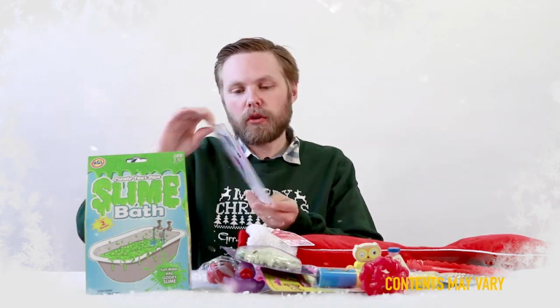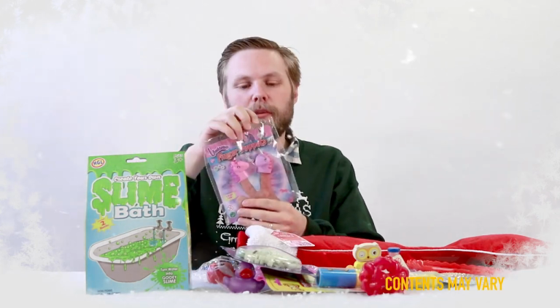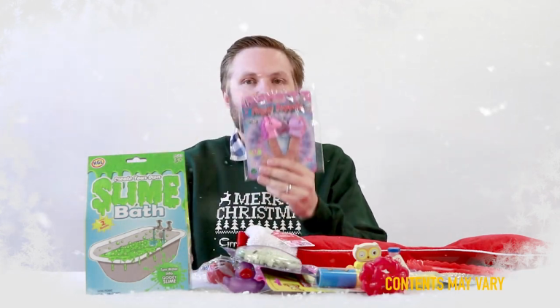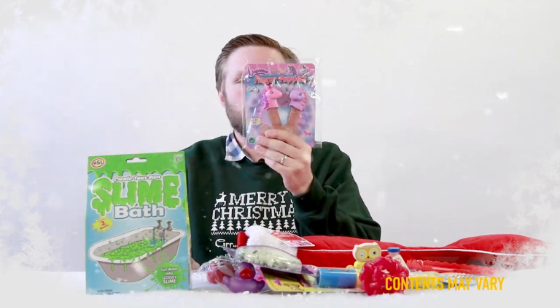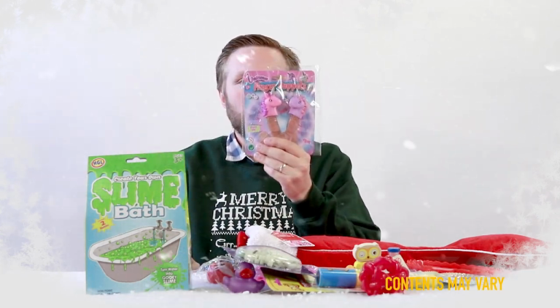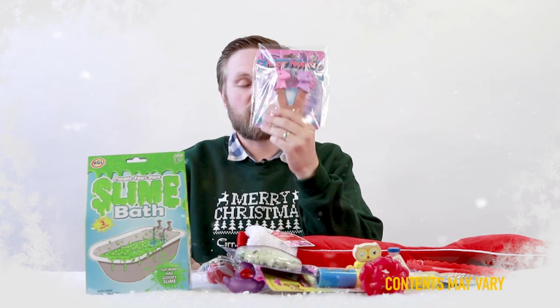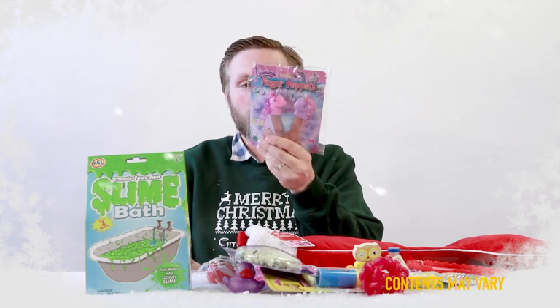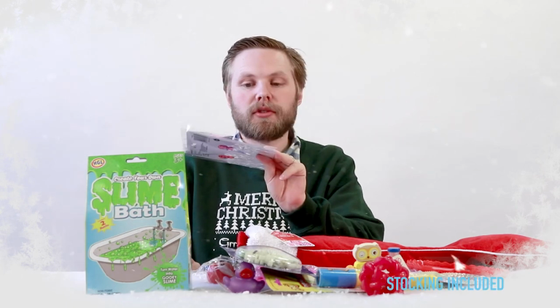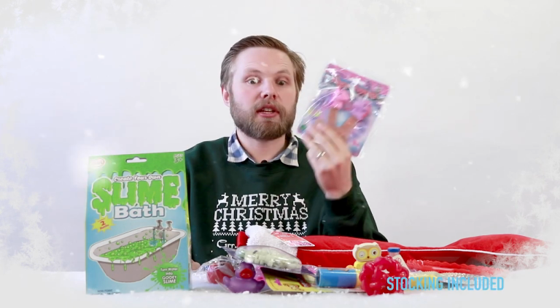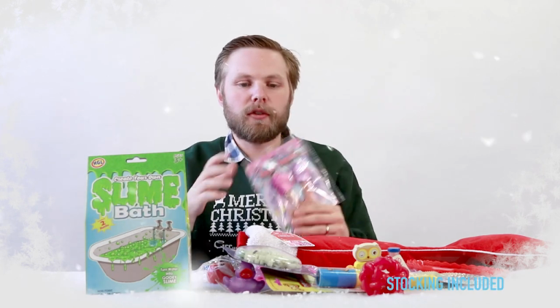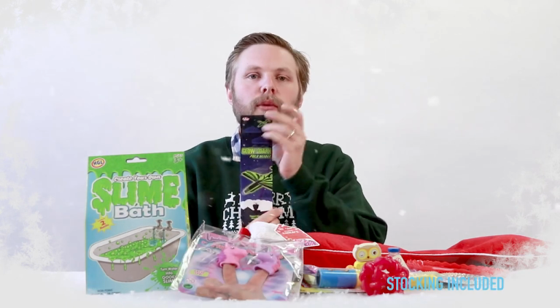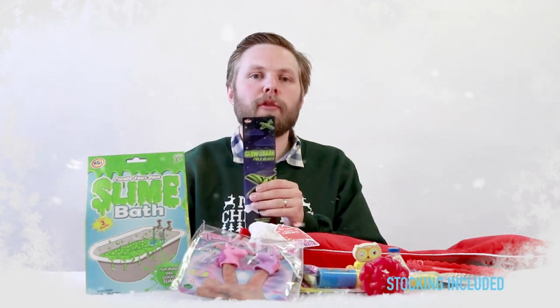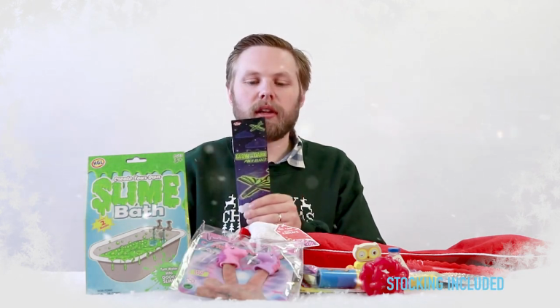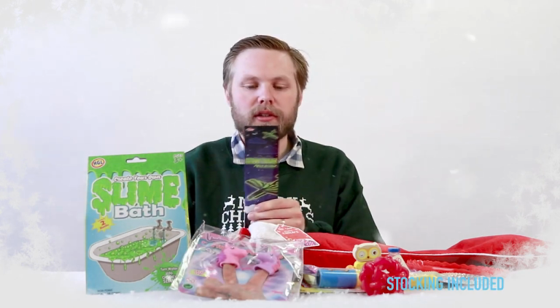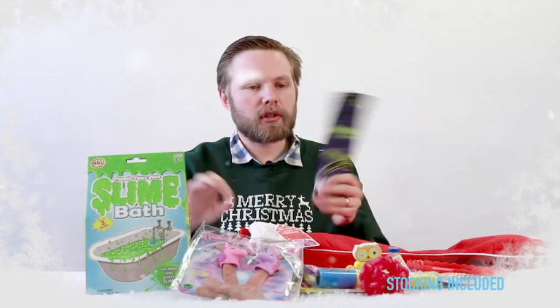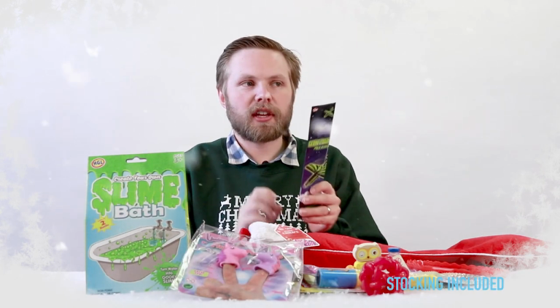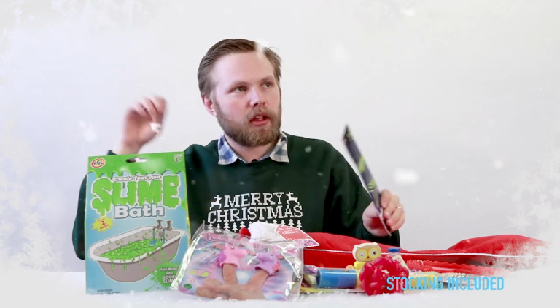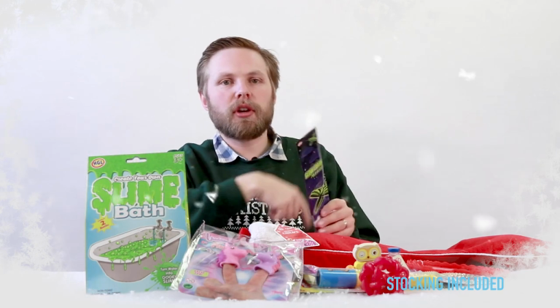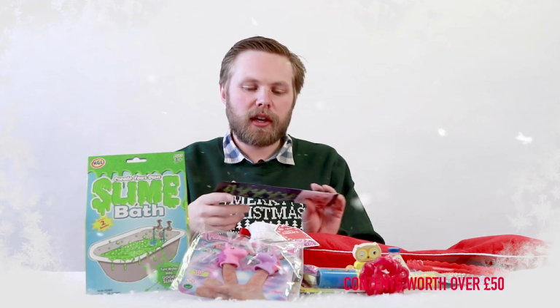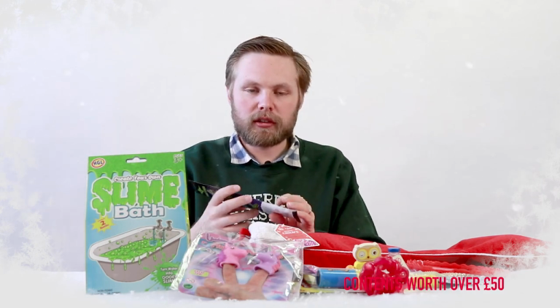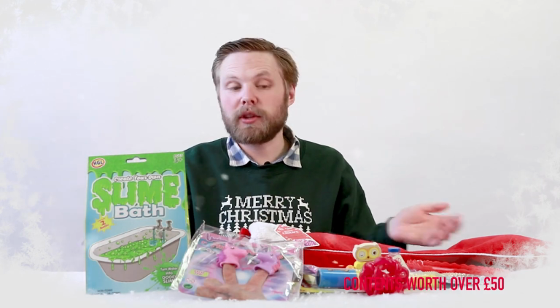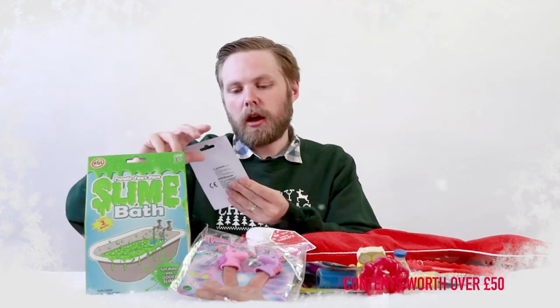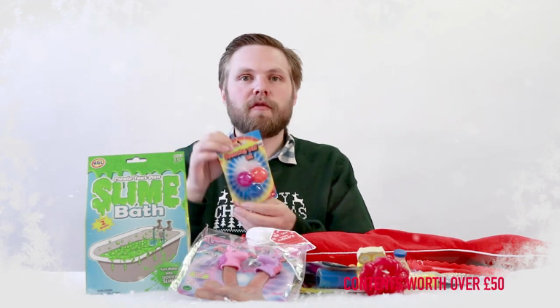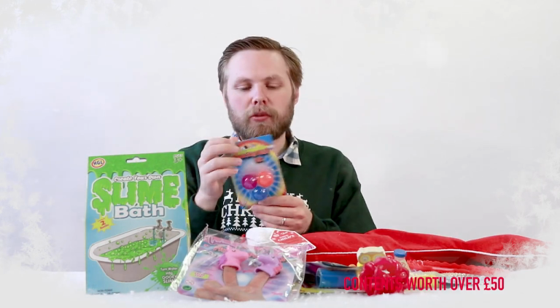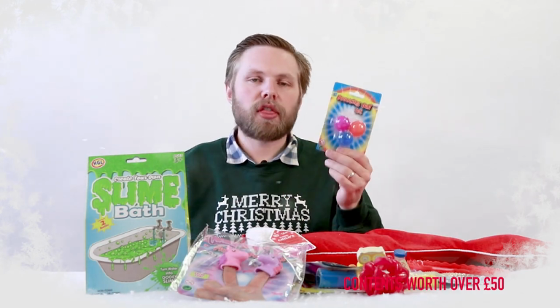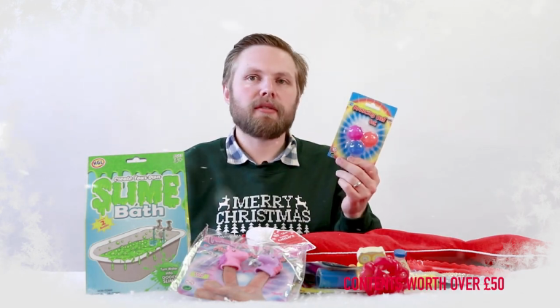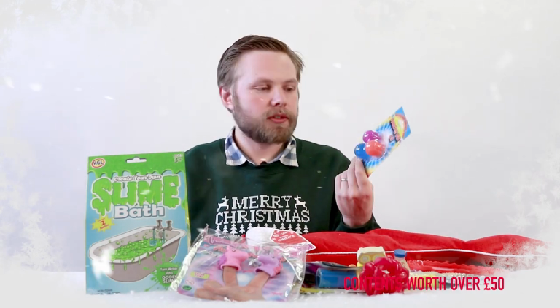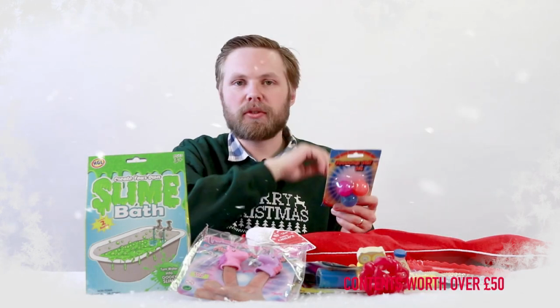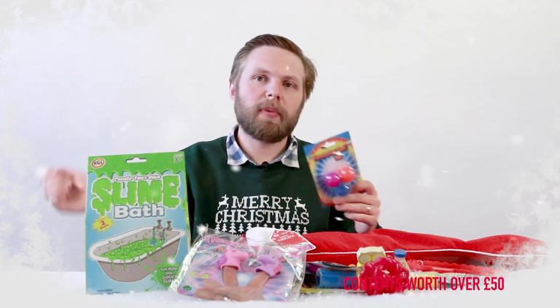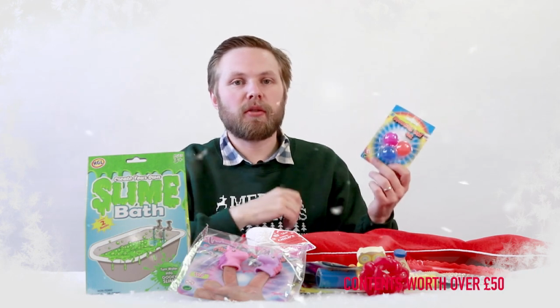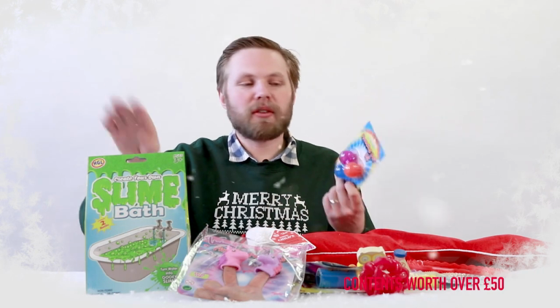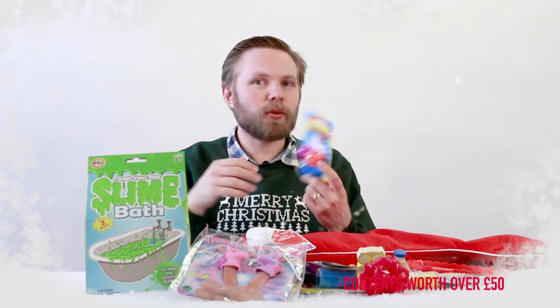Unicorn finger puppets — two finger puppets in the shape of unicorns to tell magical stories. Glow in the dark poly glider: slot it together, throw your glider and it'll glow in the dark. A set of three bouncing balls — bounce them one by one.